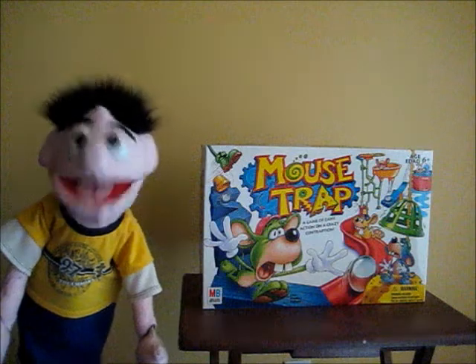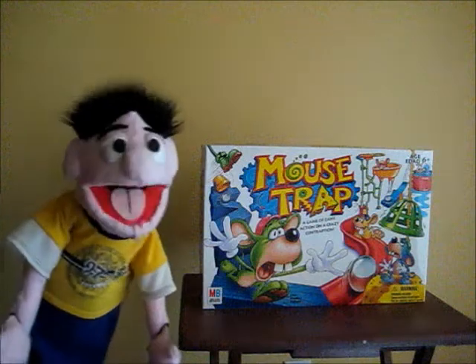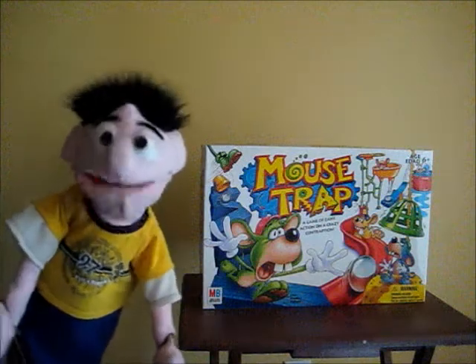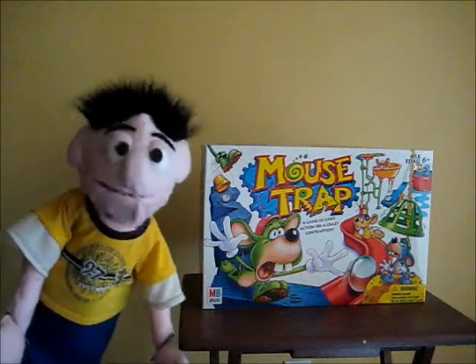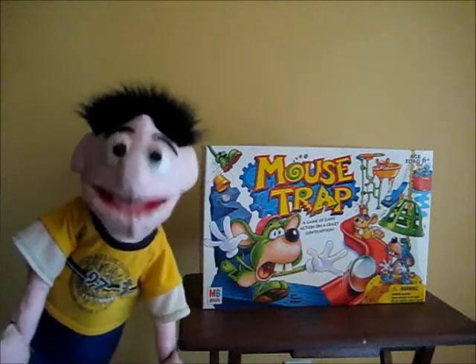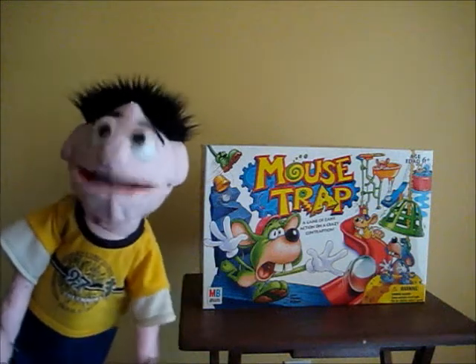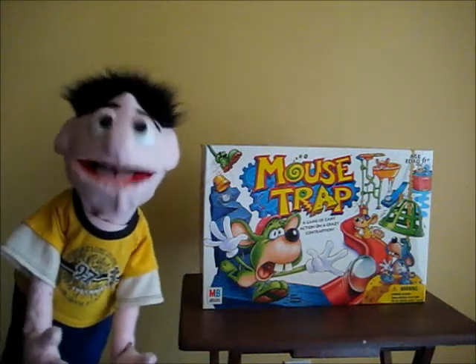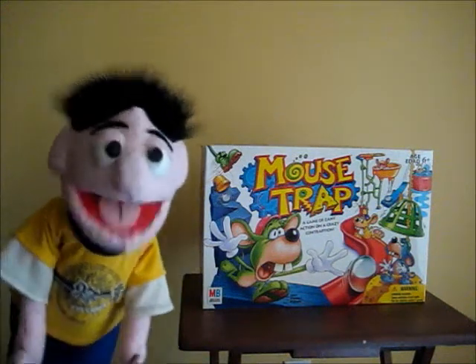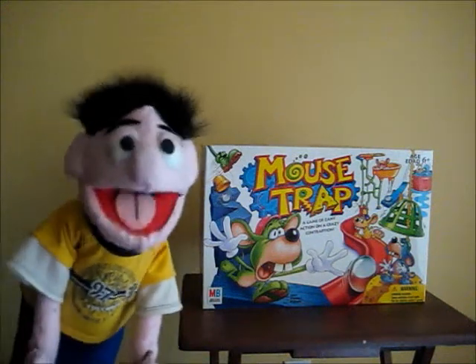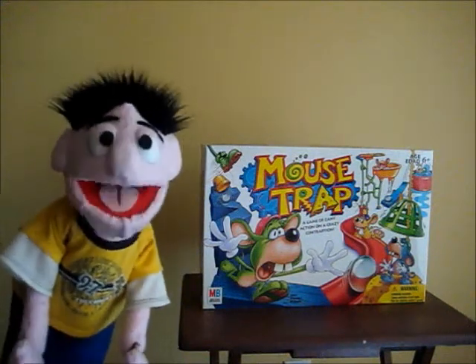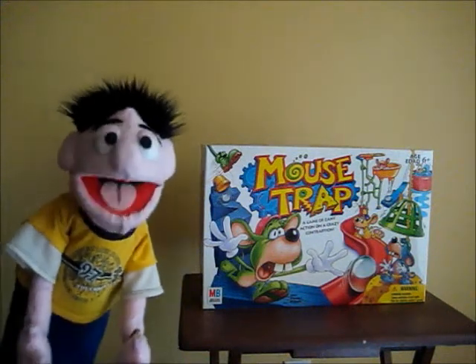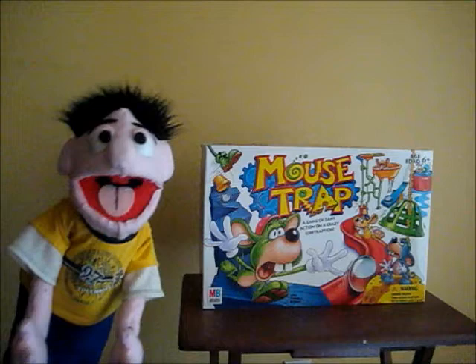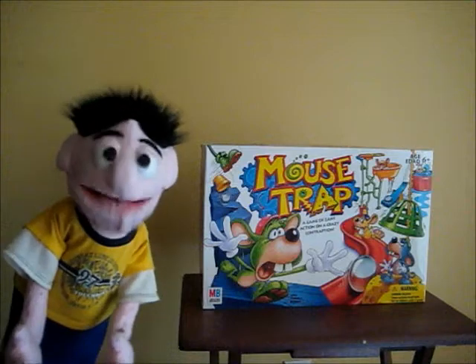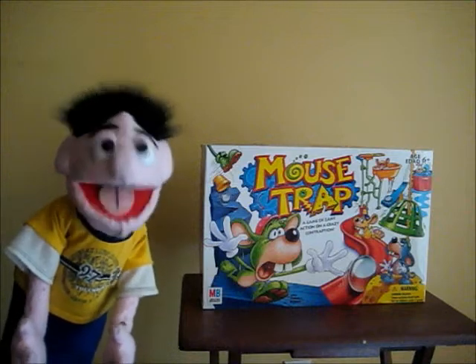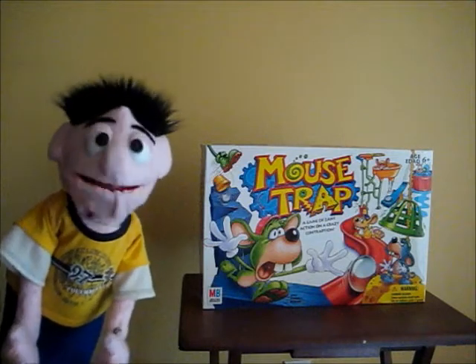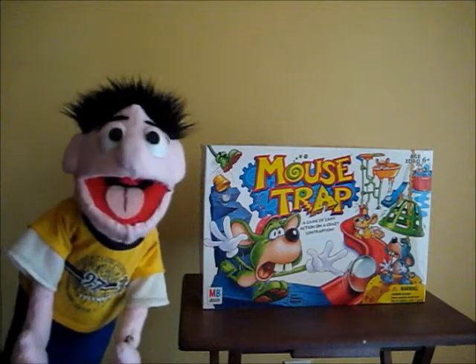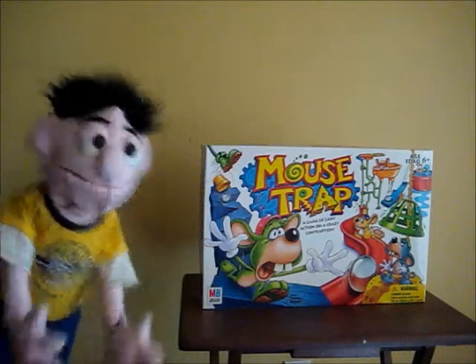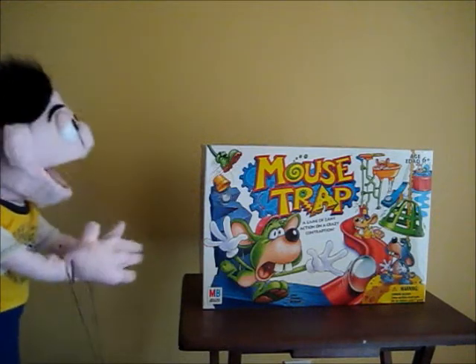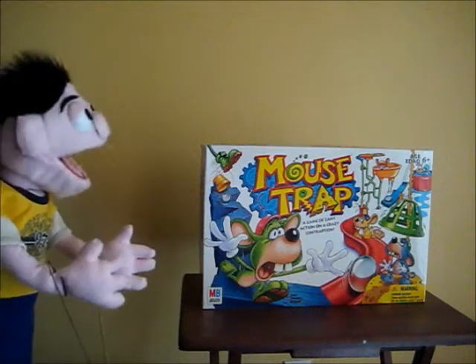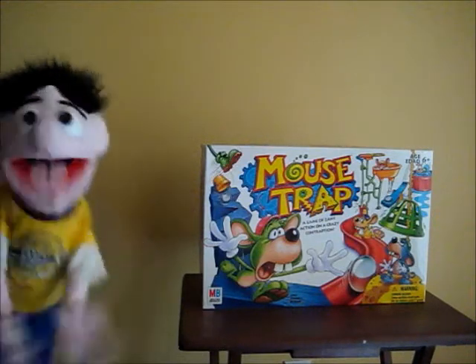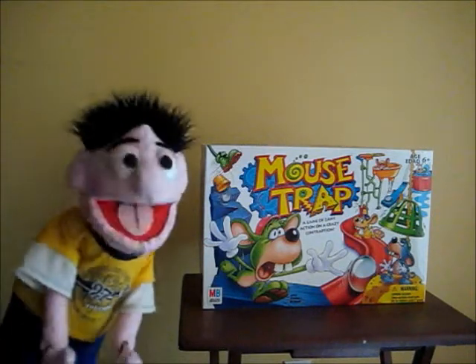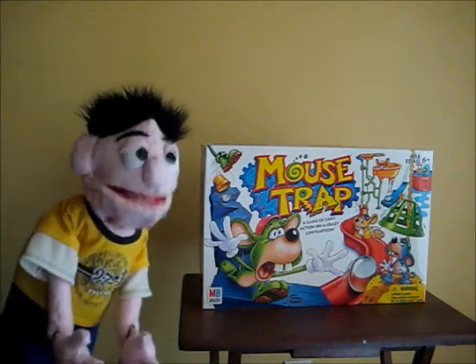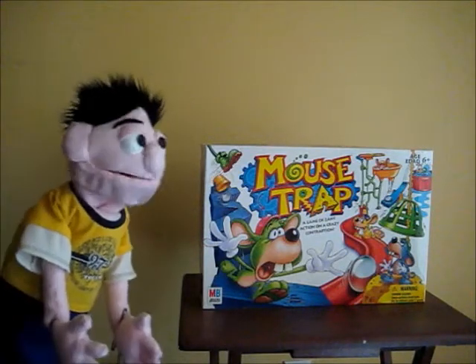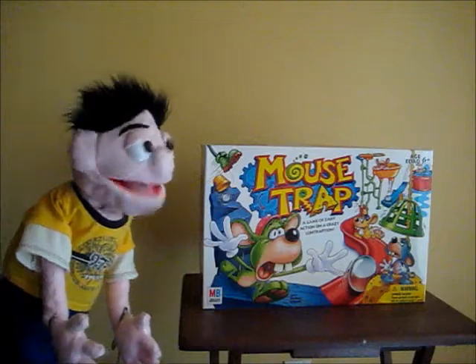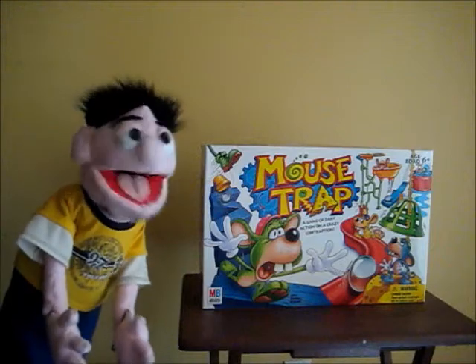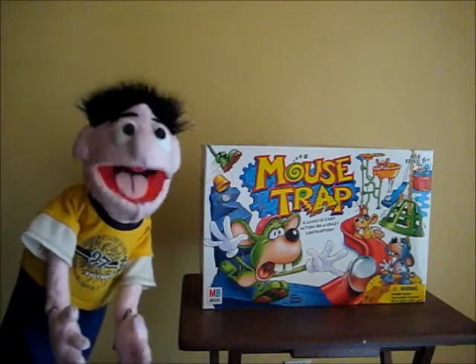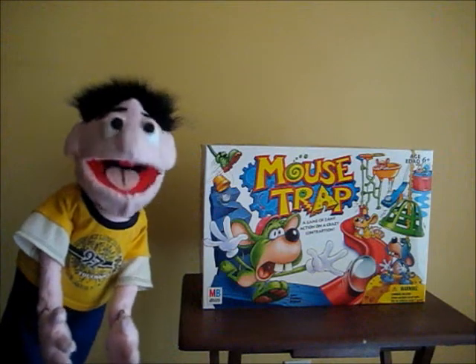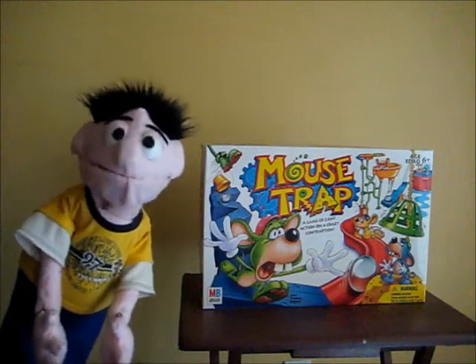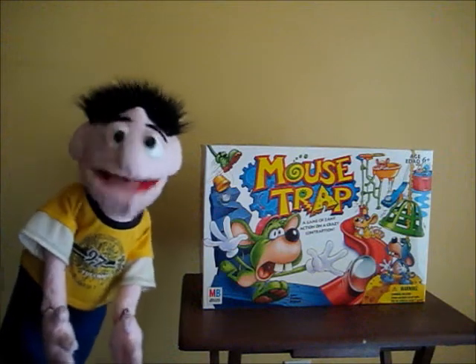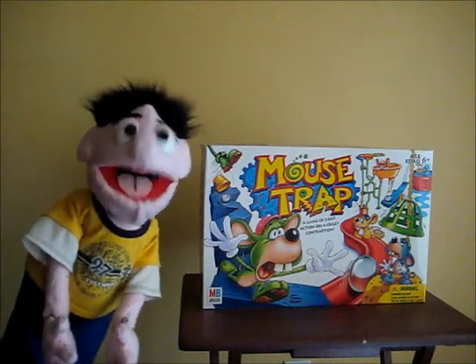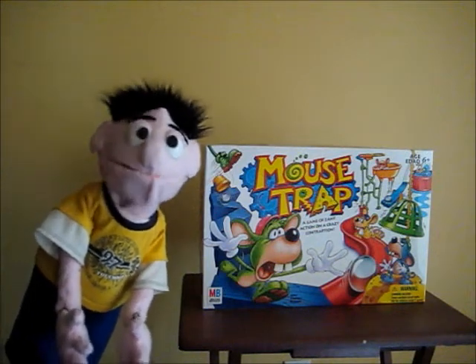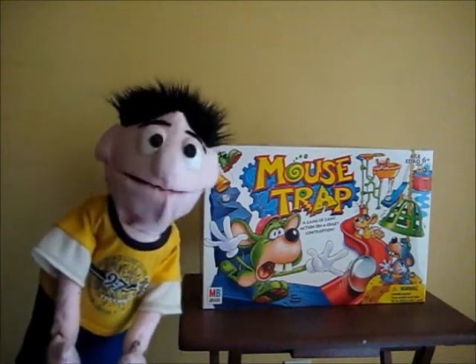Hi everybody, Wilbur Harris here, and welcome to my first video. Today I'm going to review the board game Mousetrap. That's right, Mousetrap. Now, I really don't know much about this game, but I'm going to test it out. Let's go!